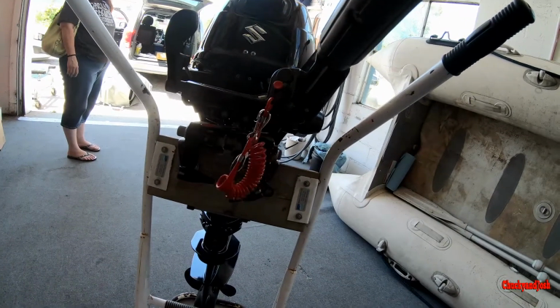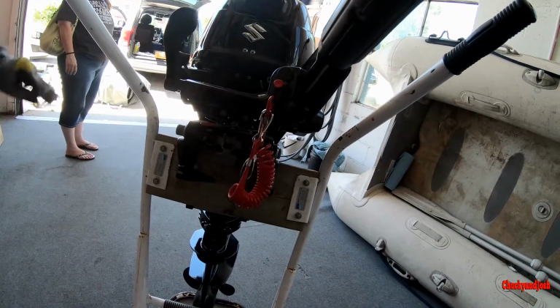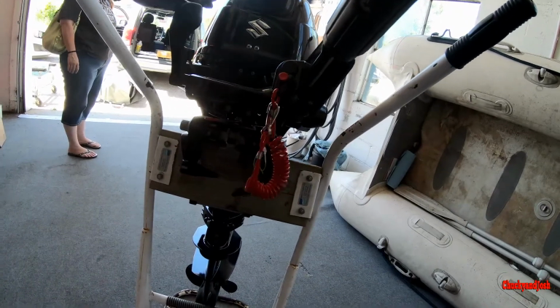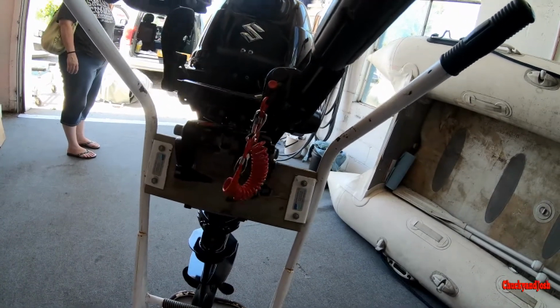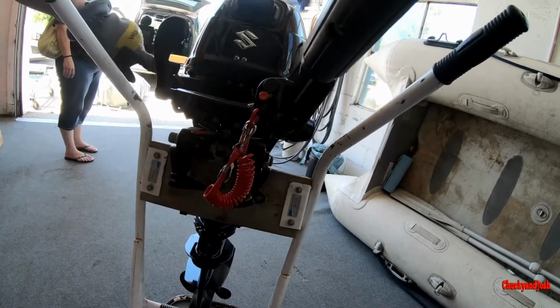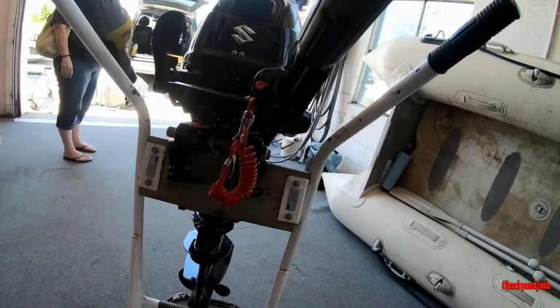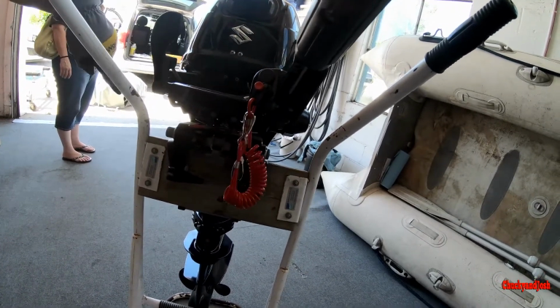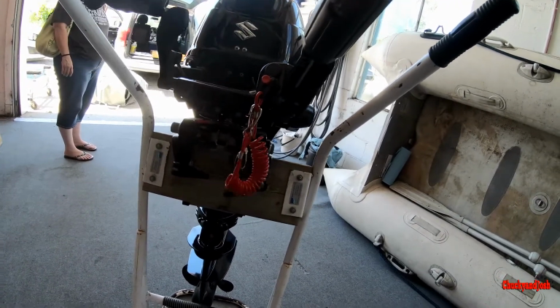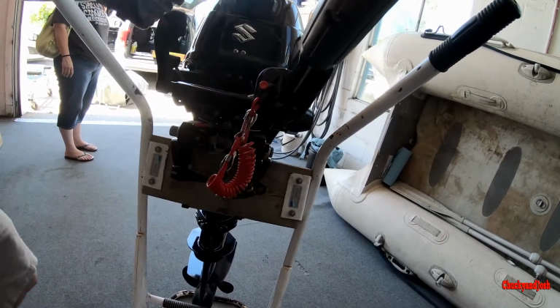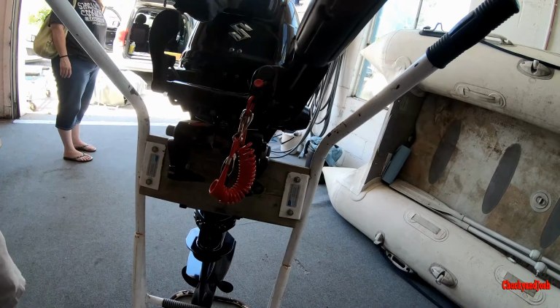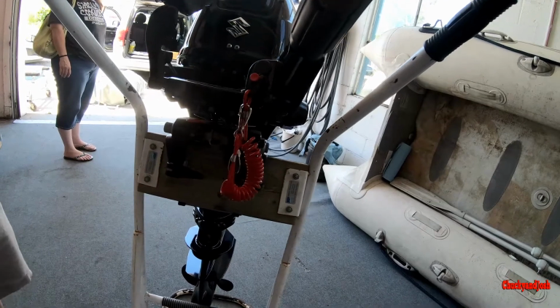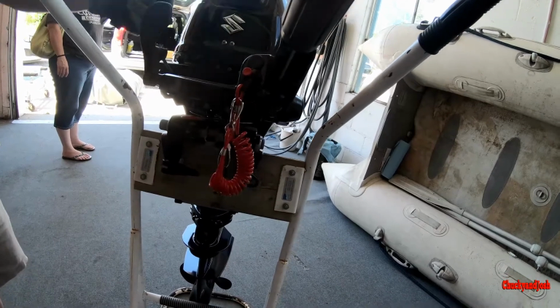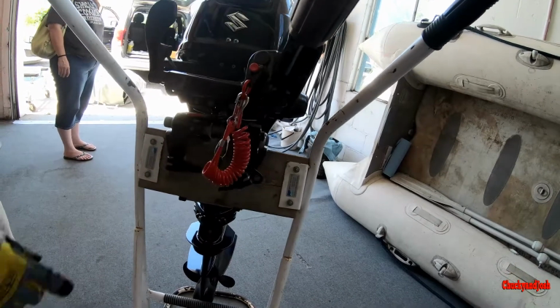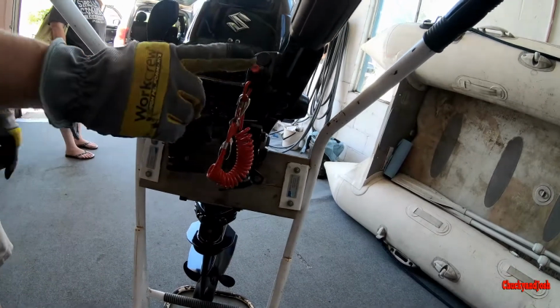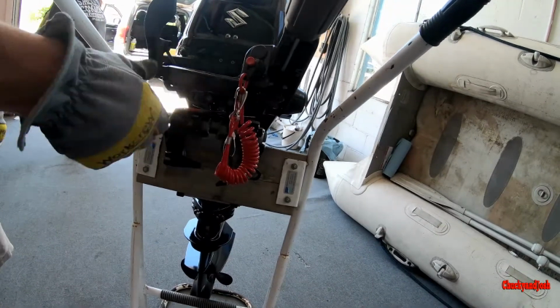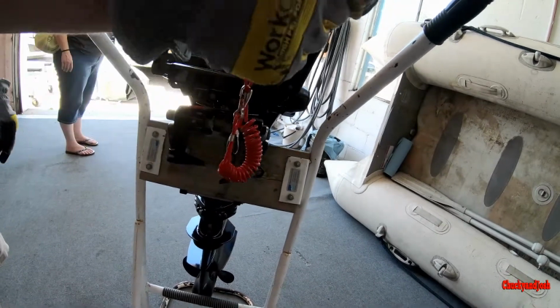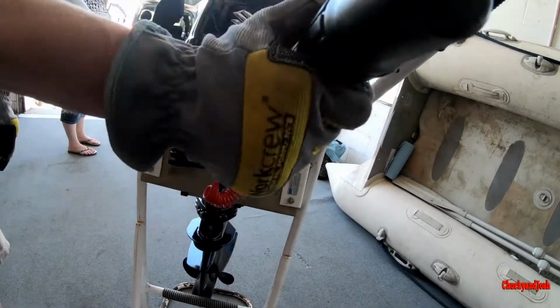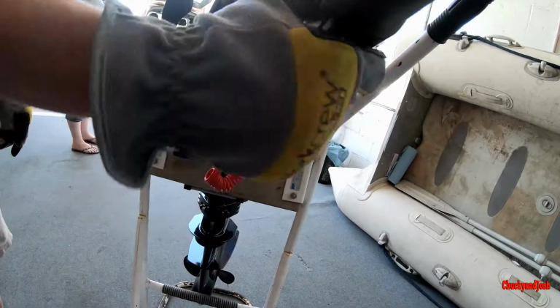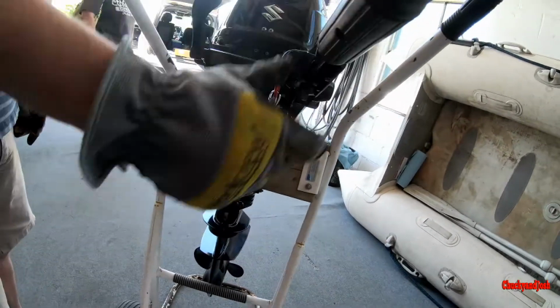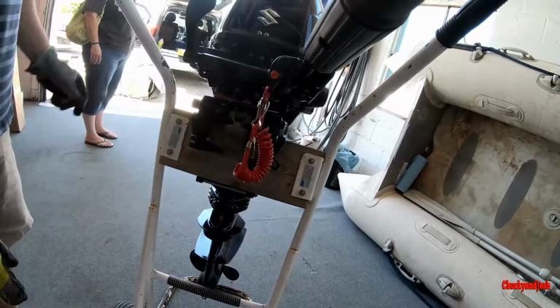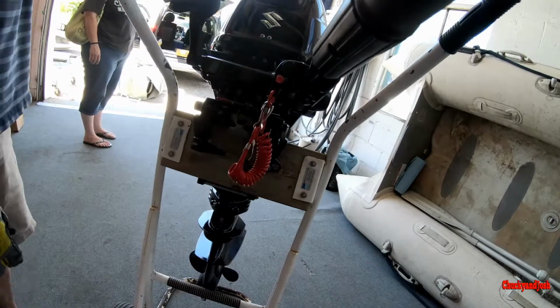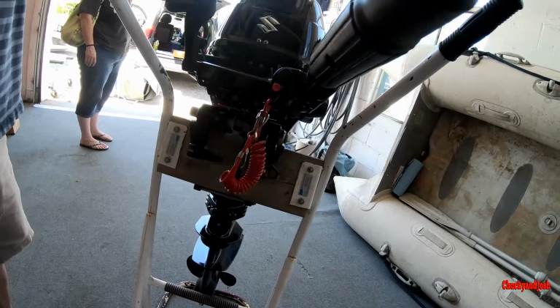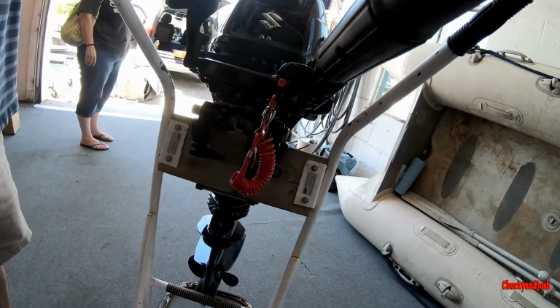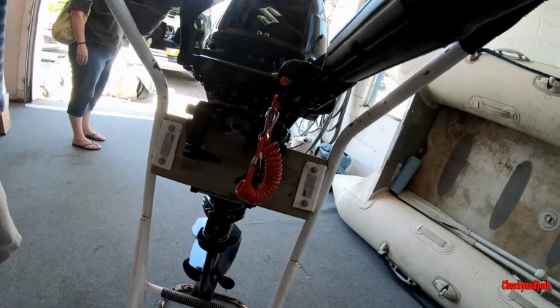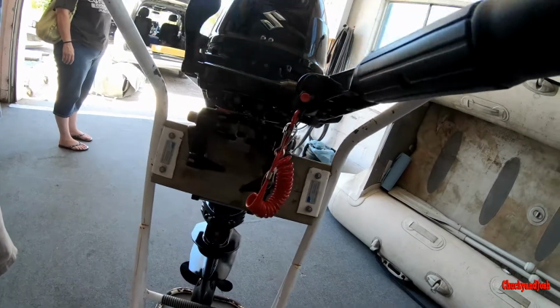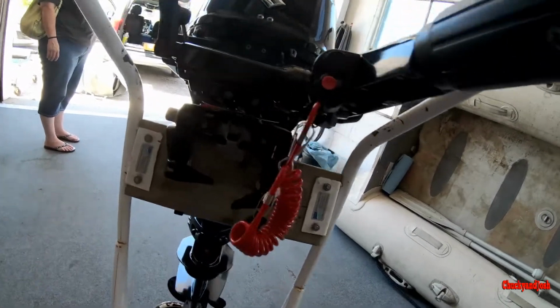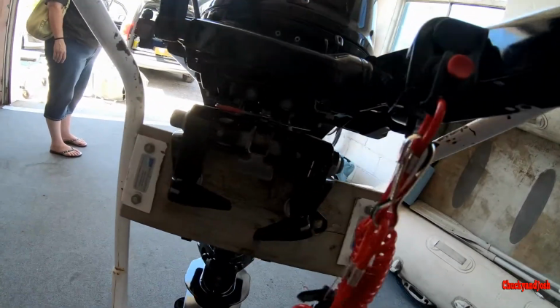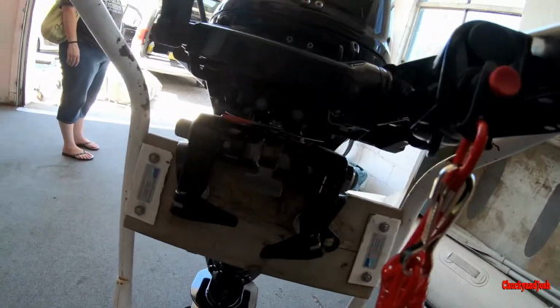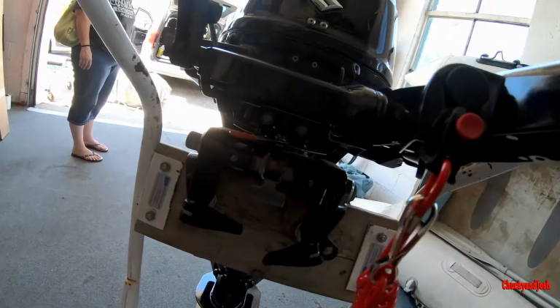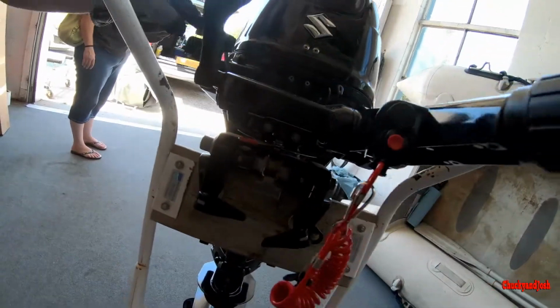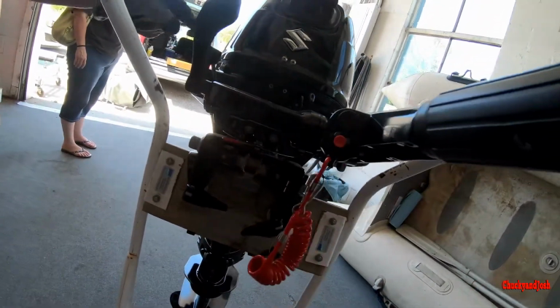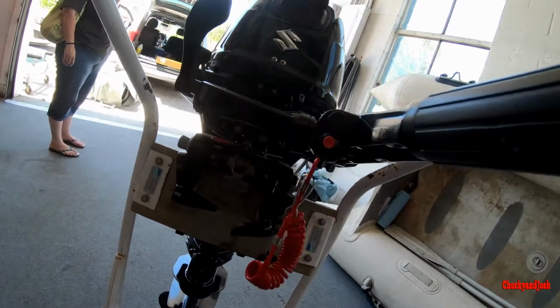Because it's fuel injected there's no choke. It's basically just pull-start the engine — make sure your key is on — and then your throttle. Your shifter is here: vertical is neutral, backwards is reverse, forwards is forward.